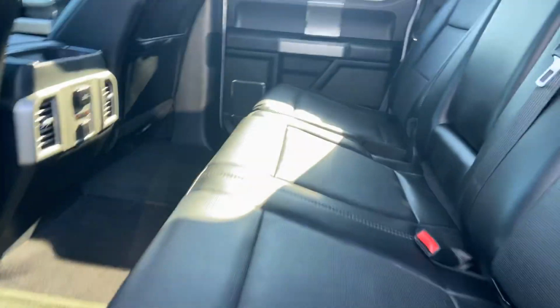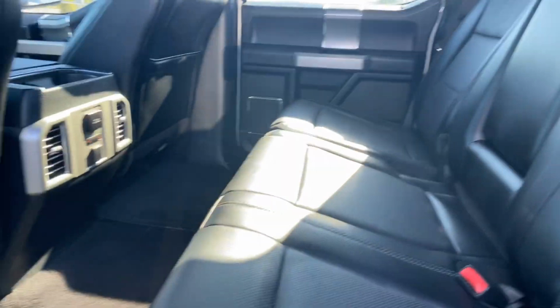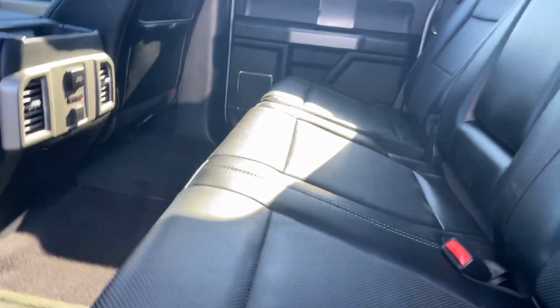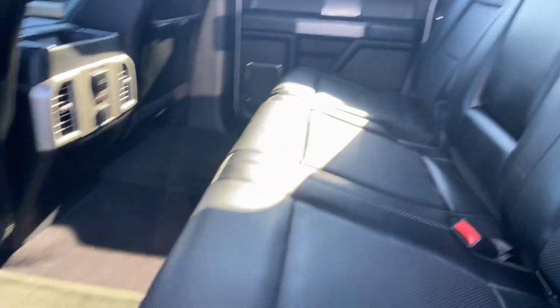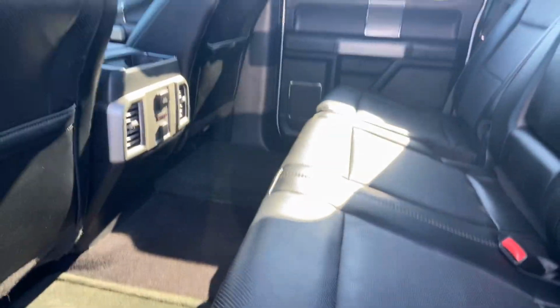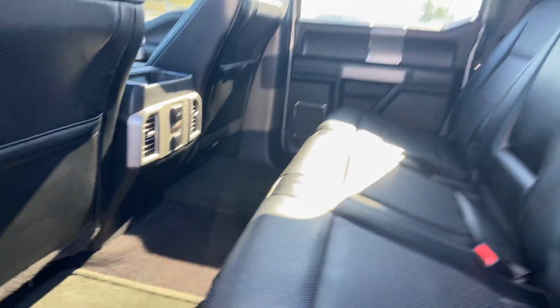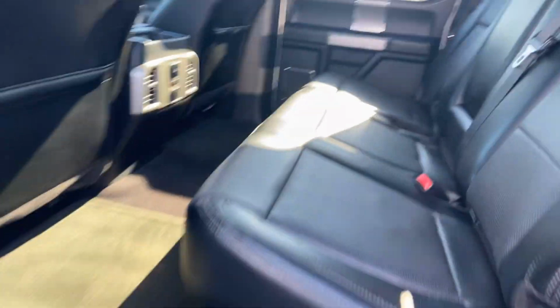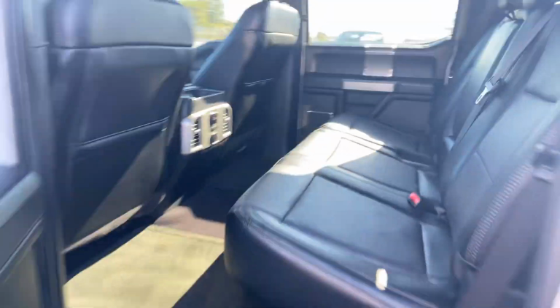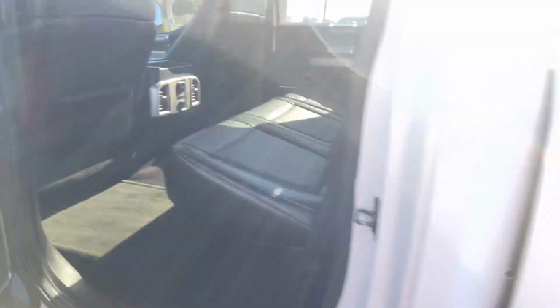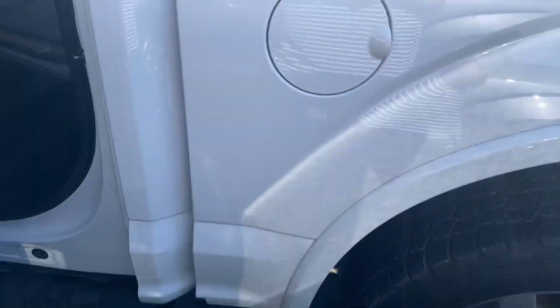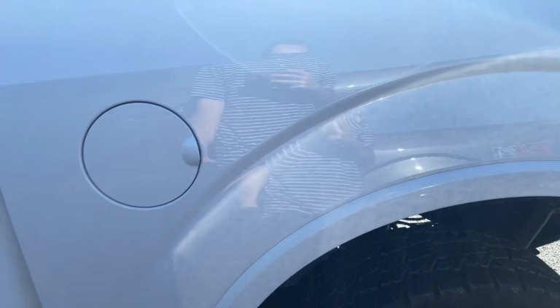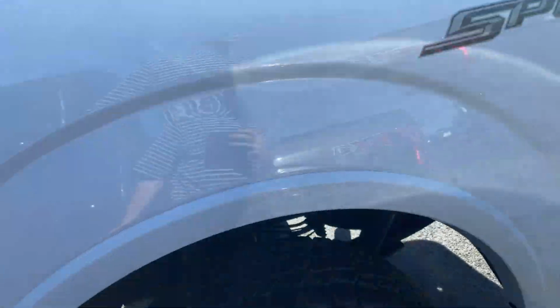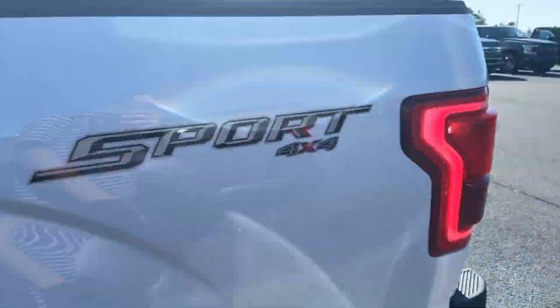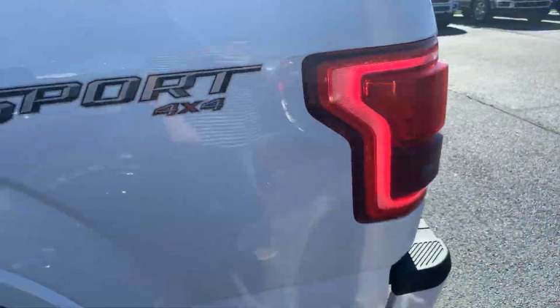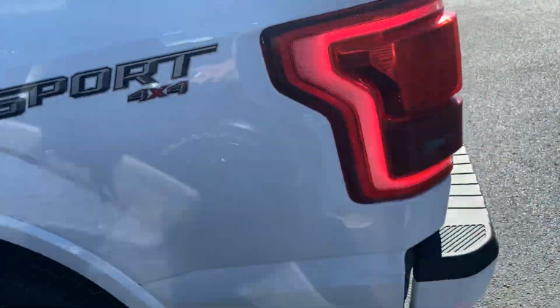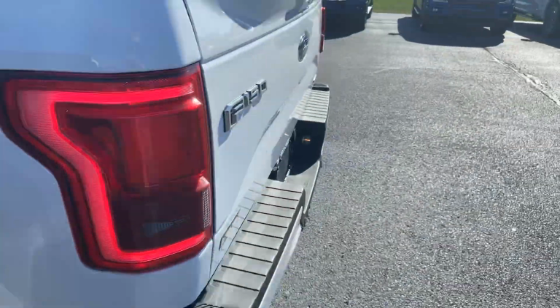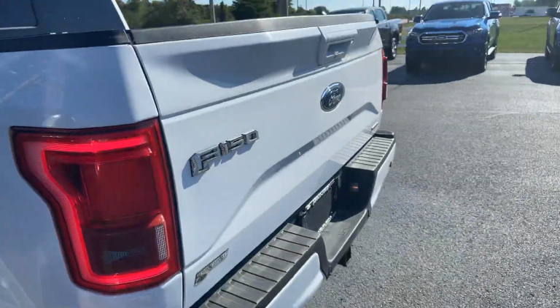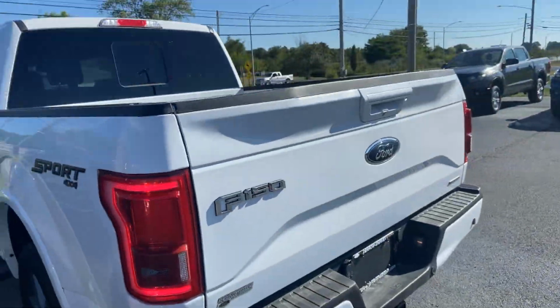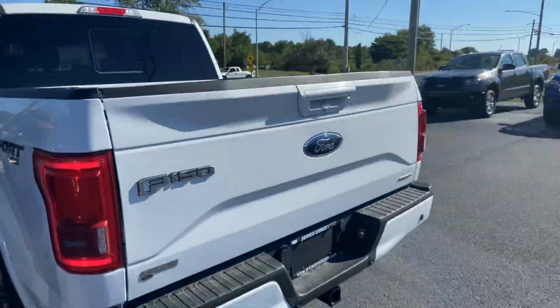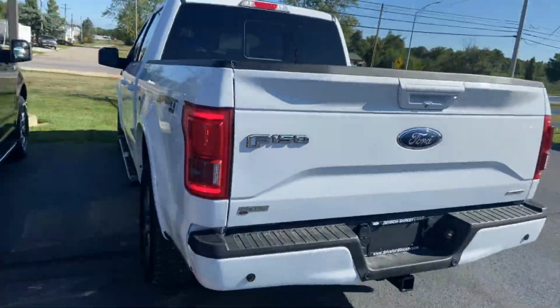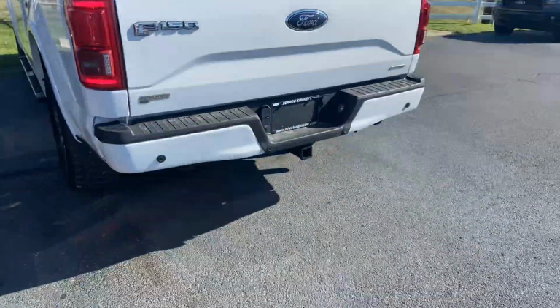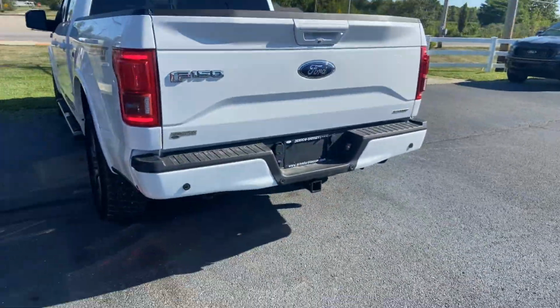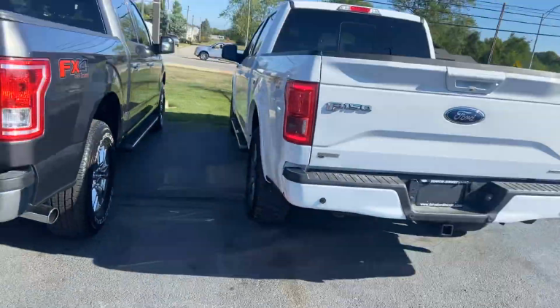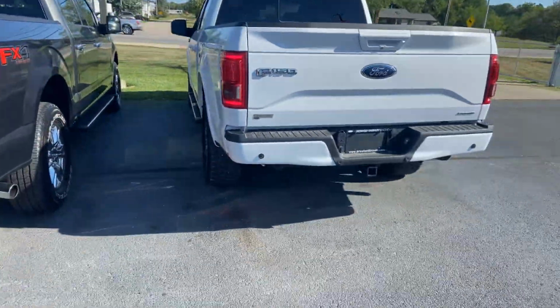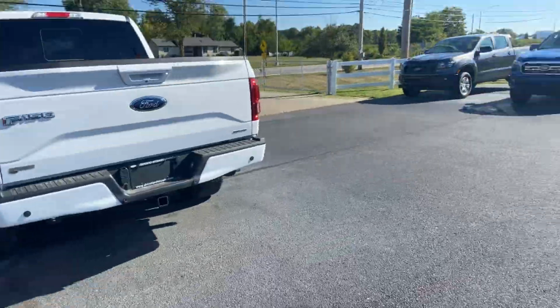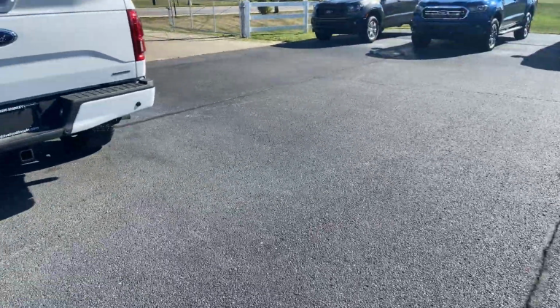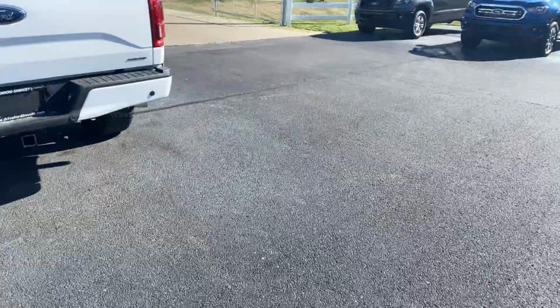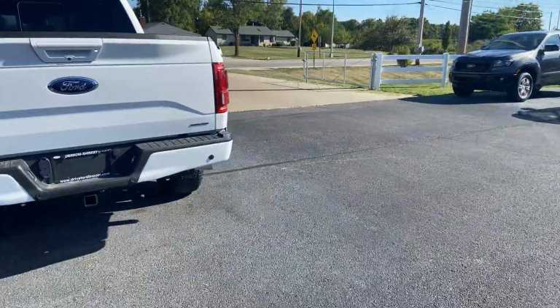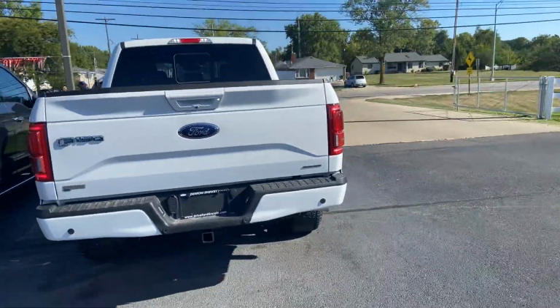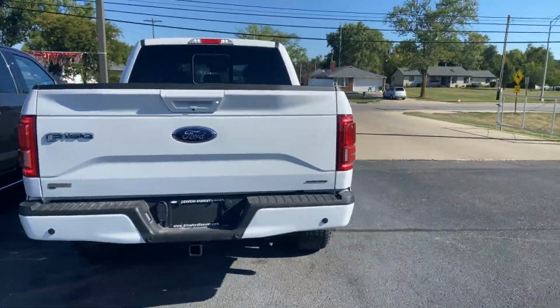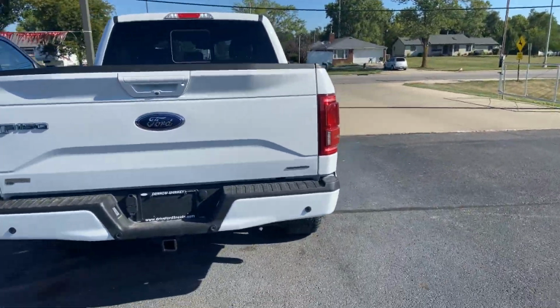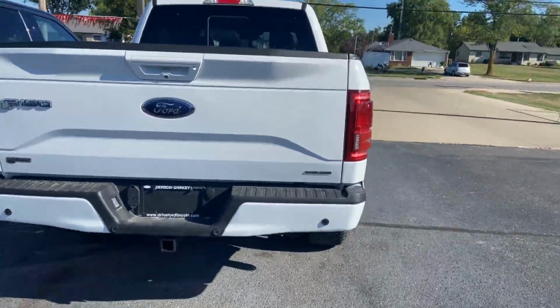Heated seats if you're fortunate enough to sit behind either the driver or the passenger — you're obviously gonna be driving most of the time. Sport 4x4 badging along the side. Blind spot radar in the taillights.